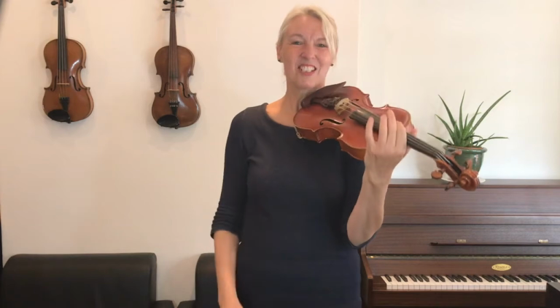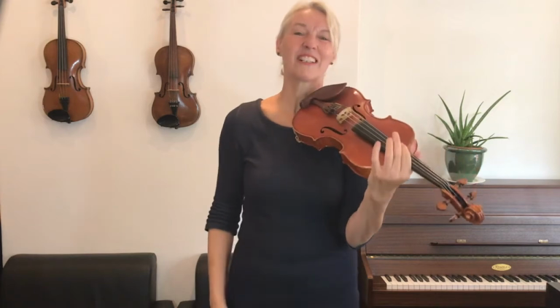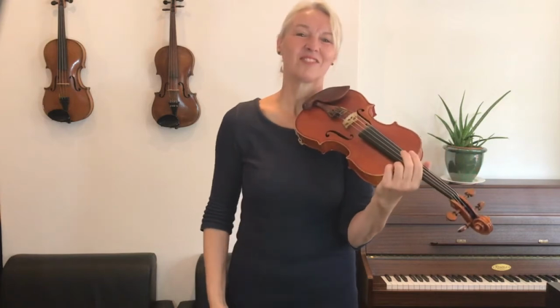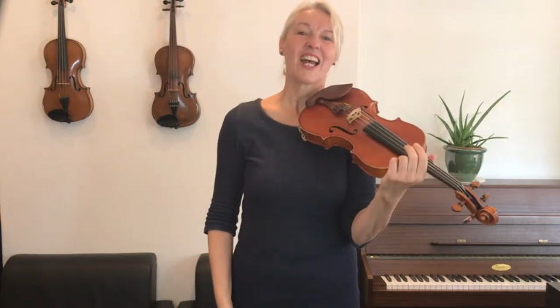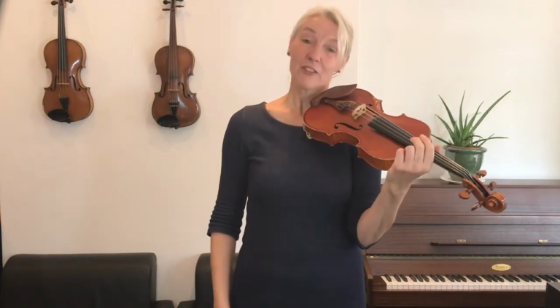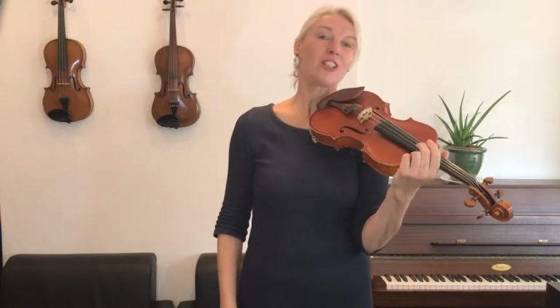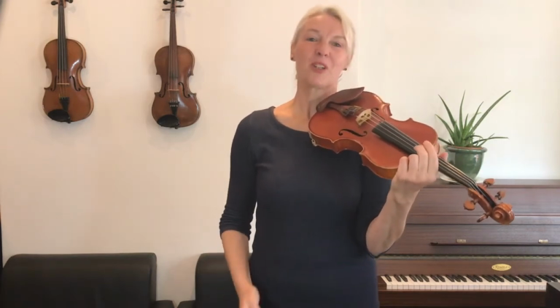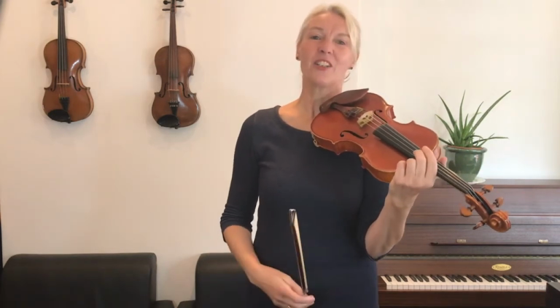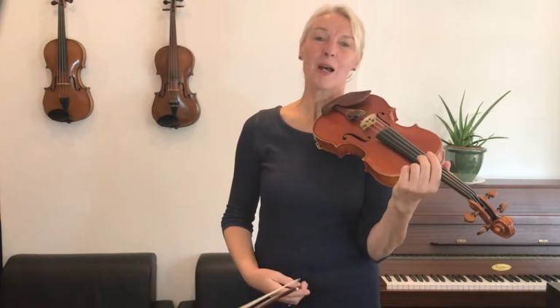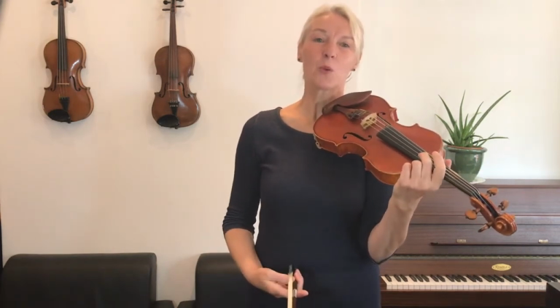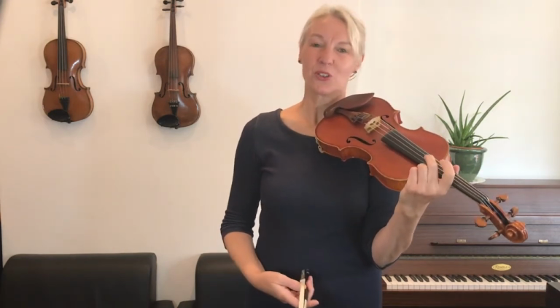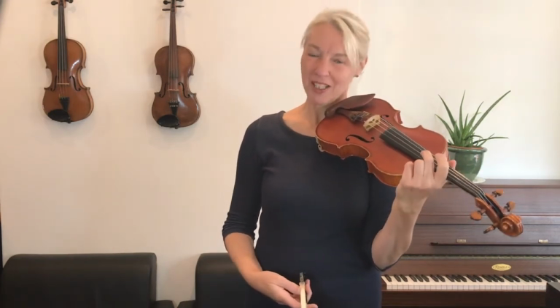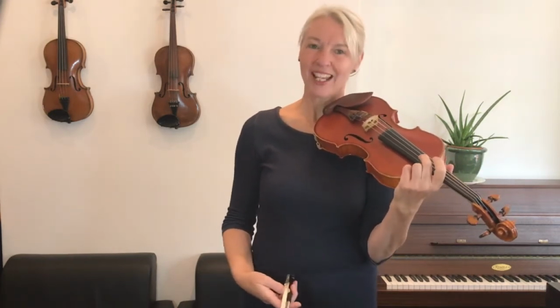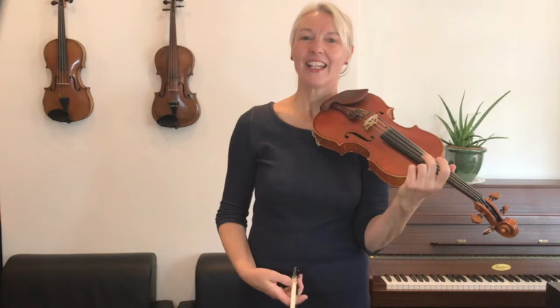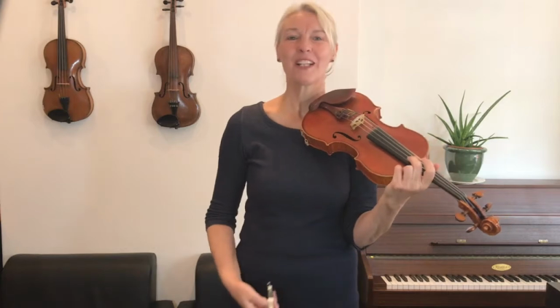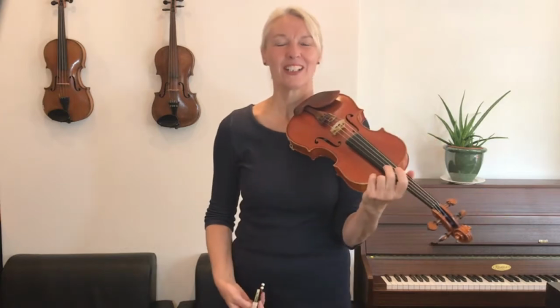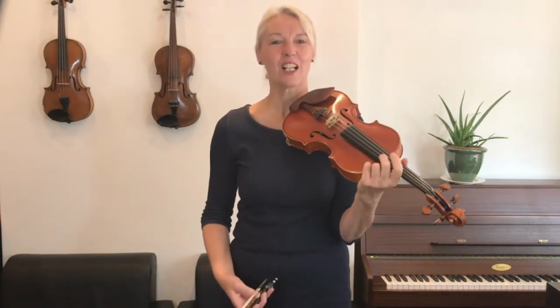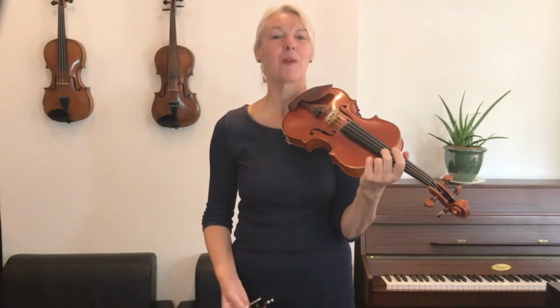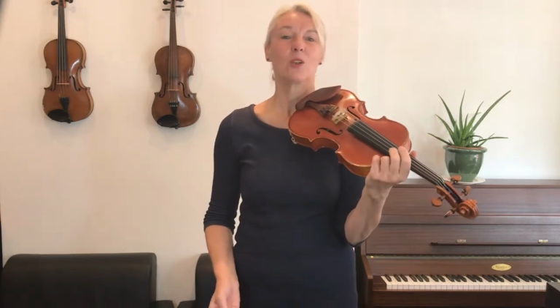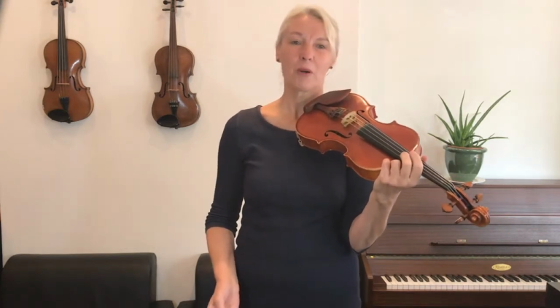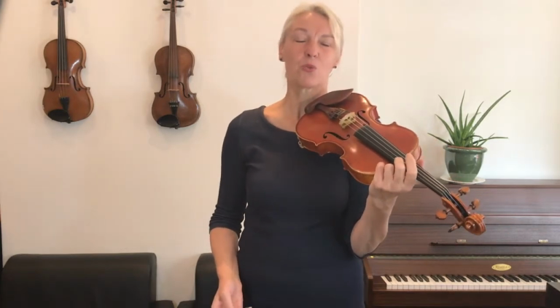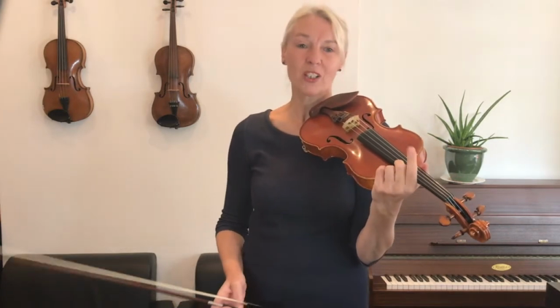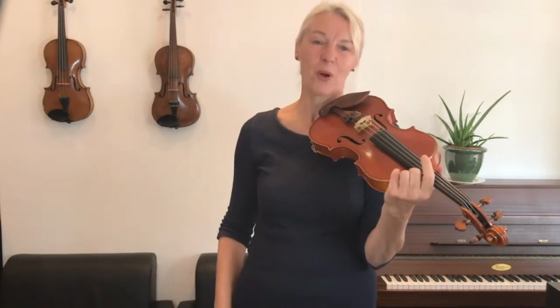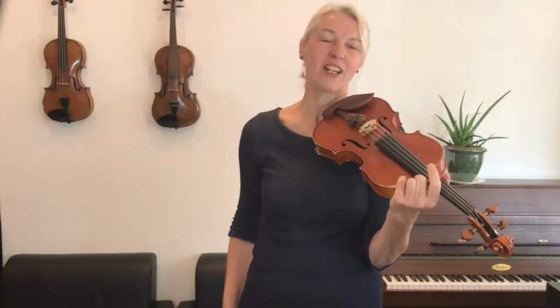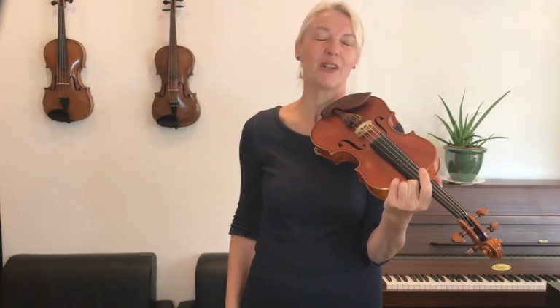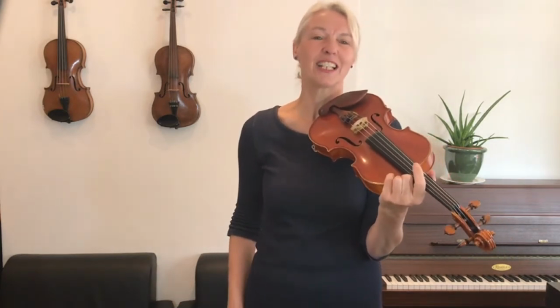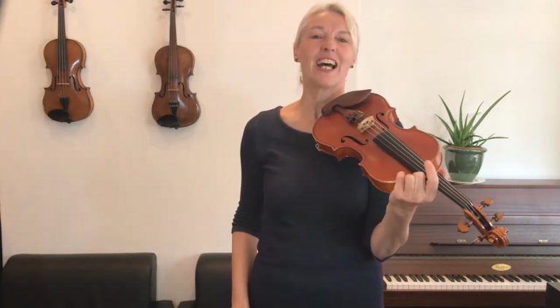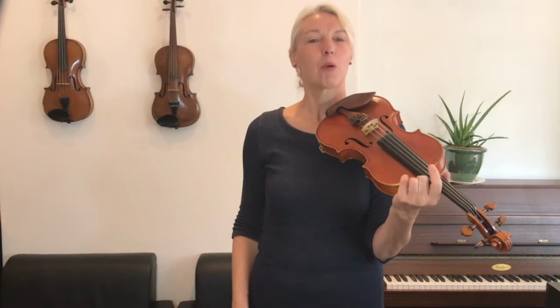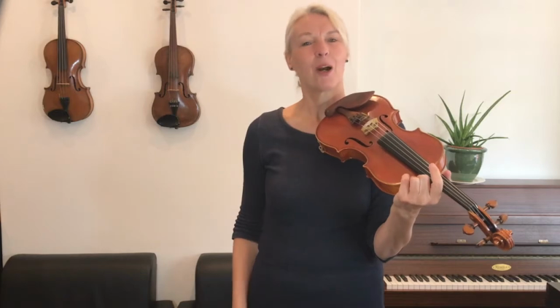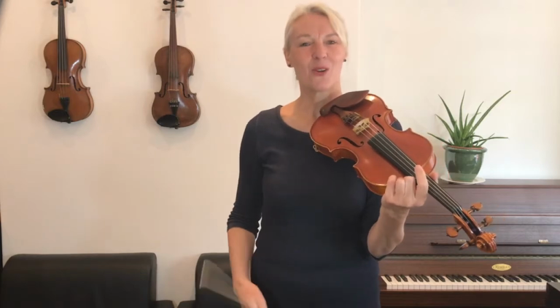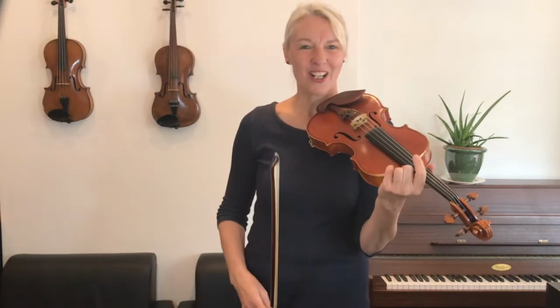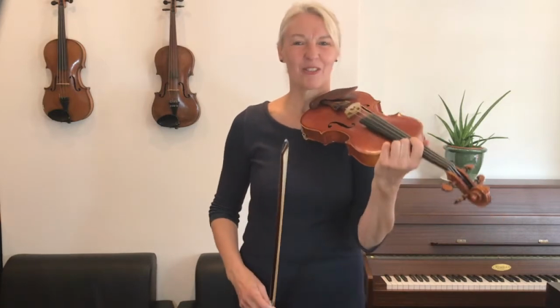Well done. Now if you've learned it already, you can perhaps also join me in playing the A arpeggio. This time we're playing long bows — one long bow on every note — and then we'll play the arpeggio twice over.